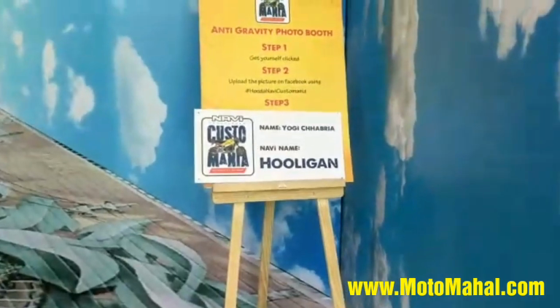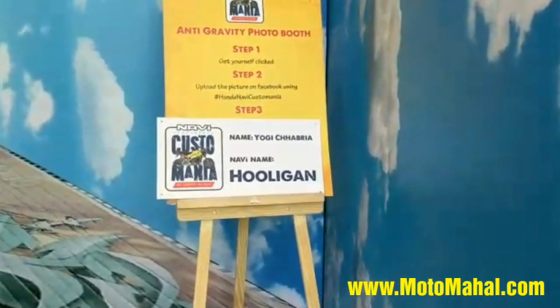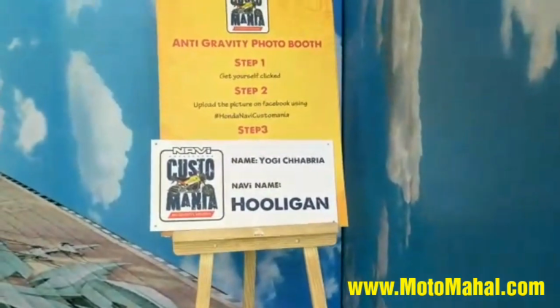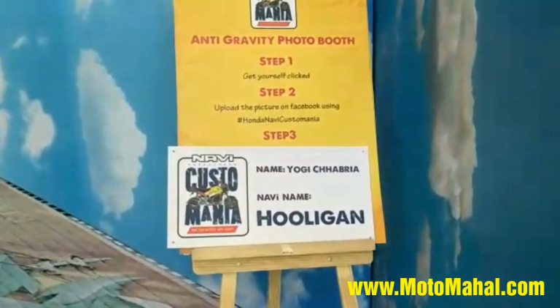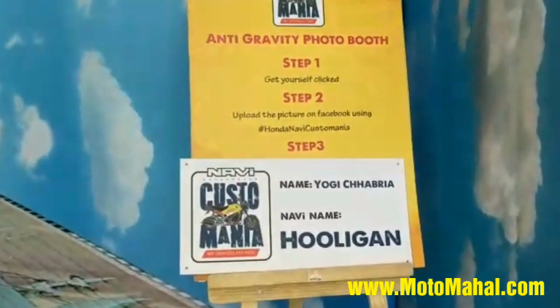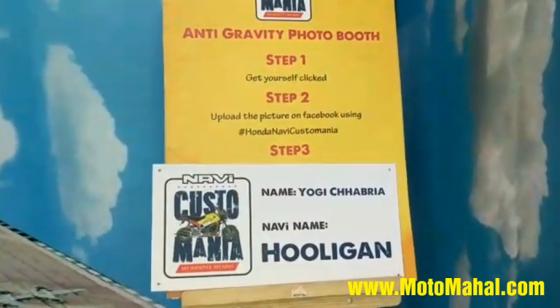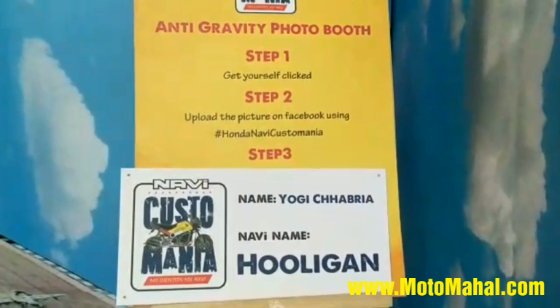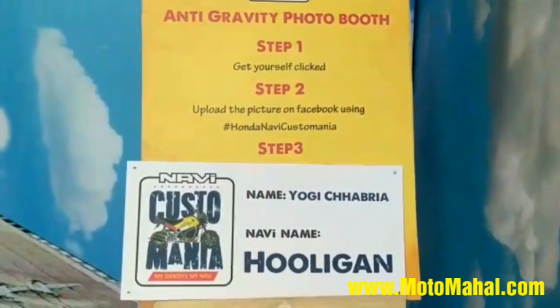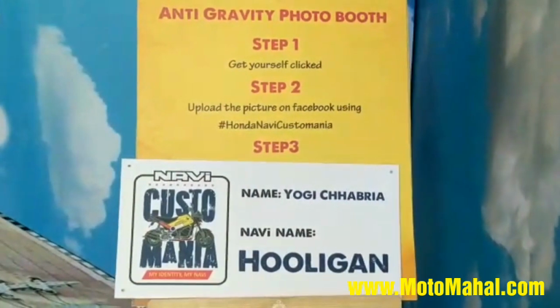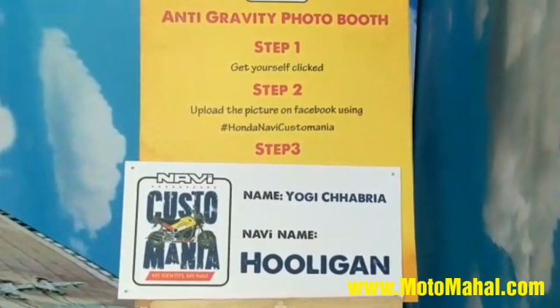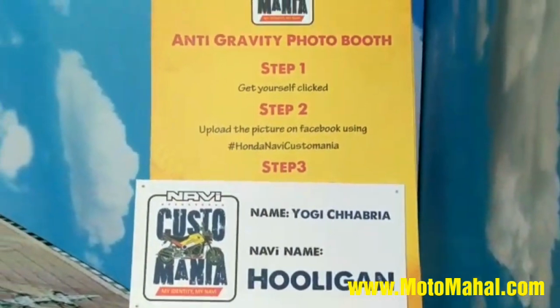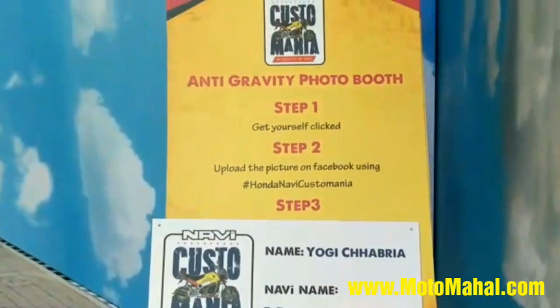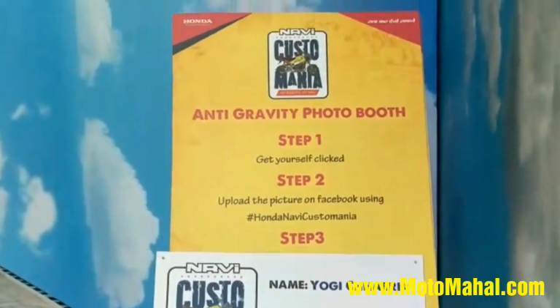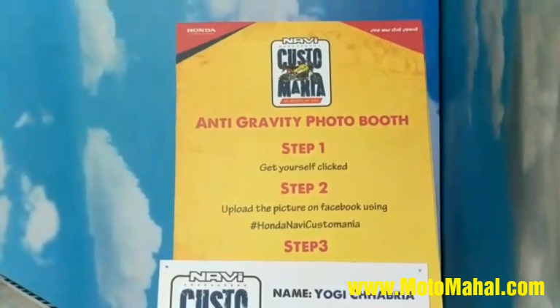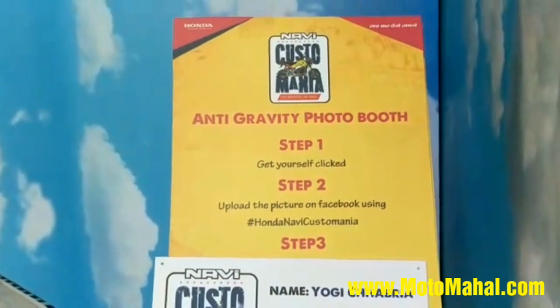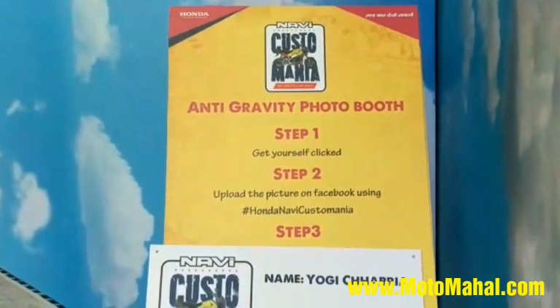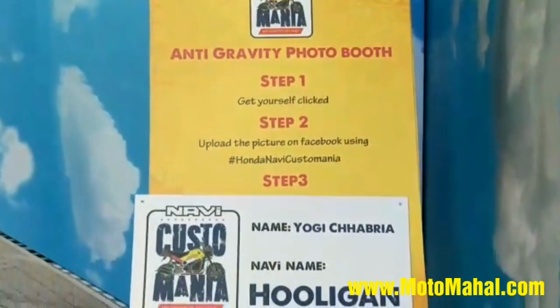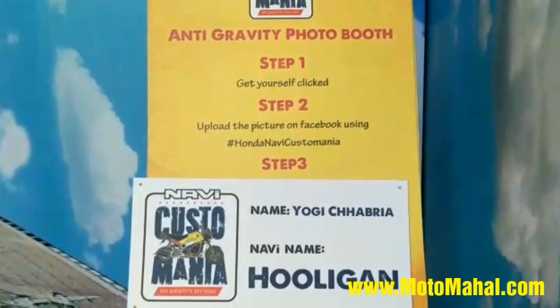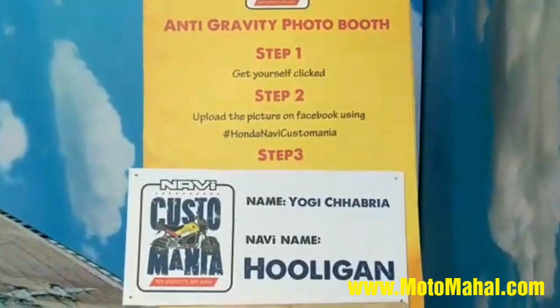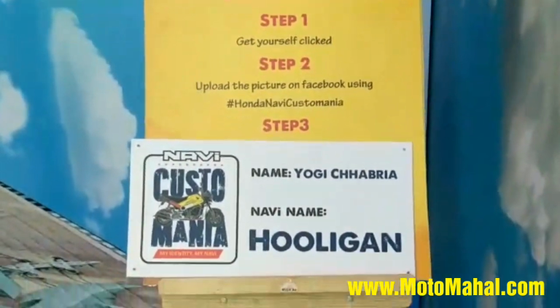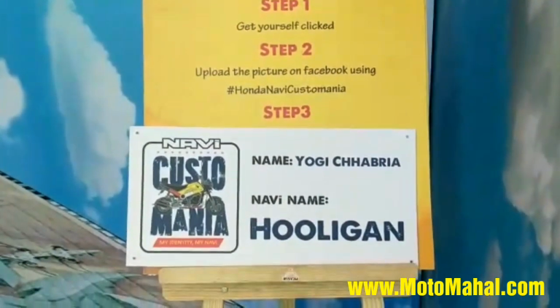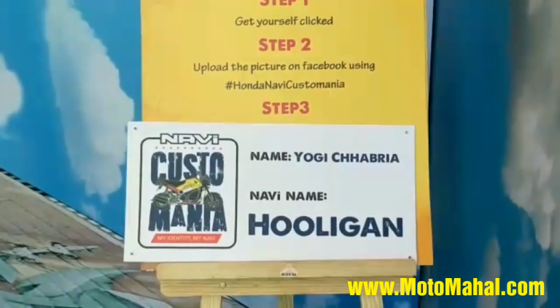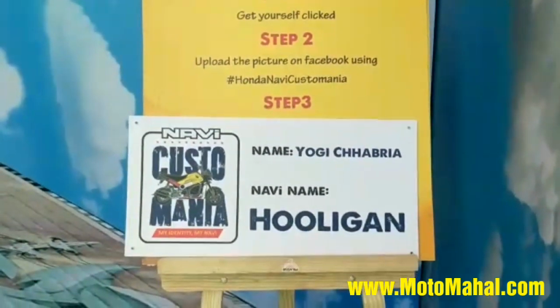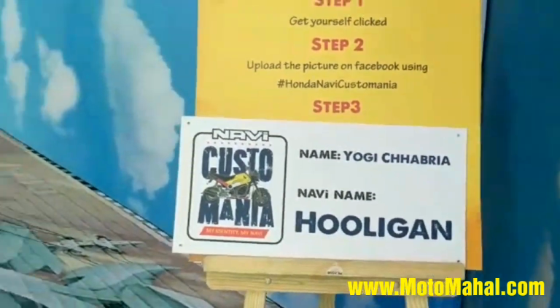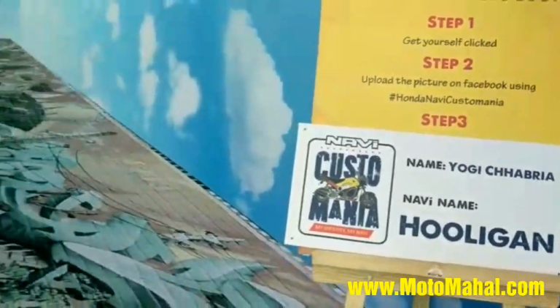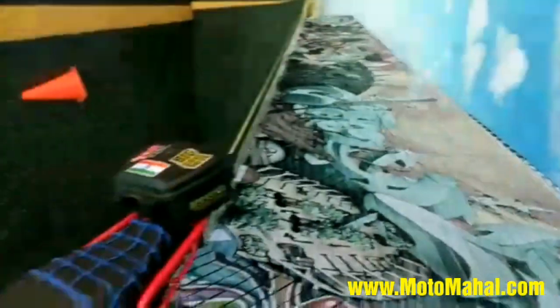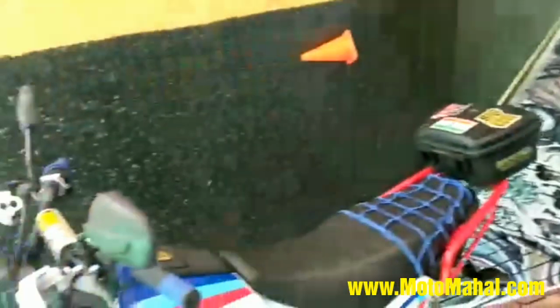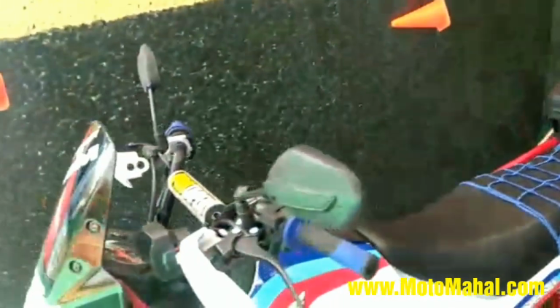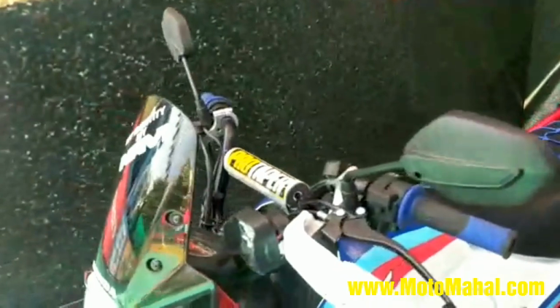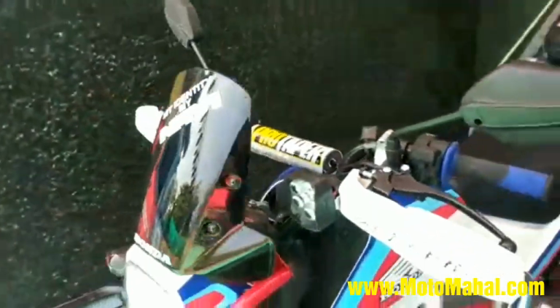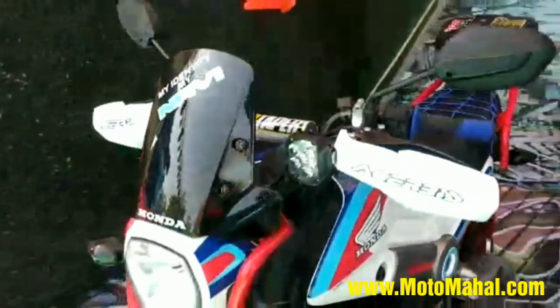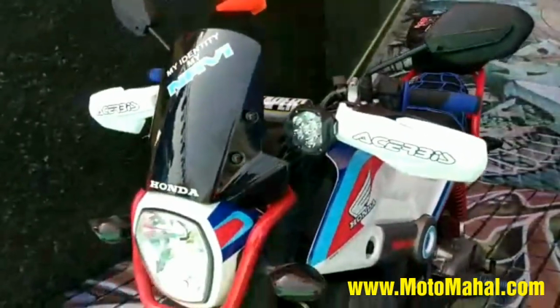Hello viewers, this is Yogi Chhabriya from YC Design. I'll take you through the Honda Navi that I've built for the Honda Navi Custom Mania 2017 and 2018. My Navi is called the Huligan and this right here is the Navi that is built by me.